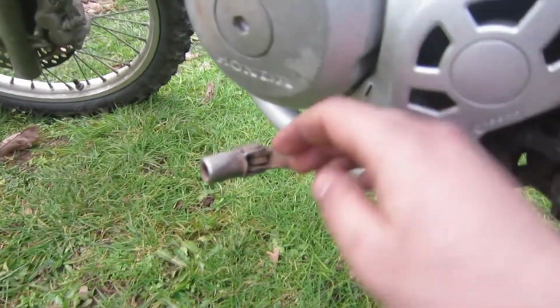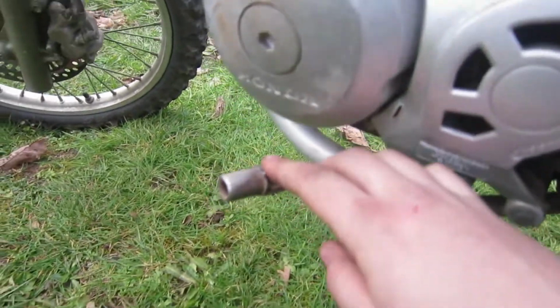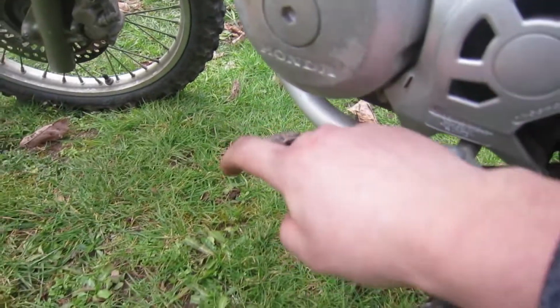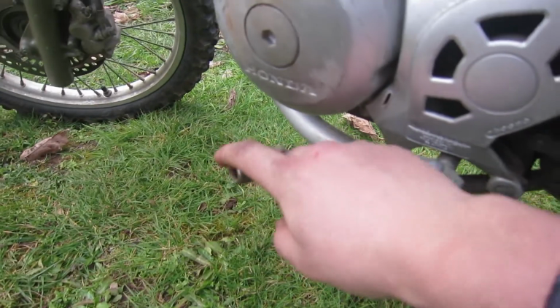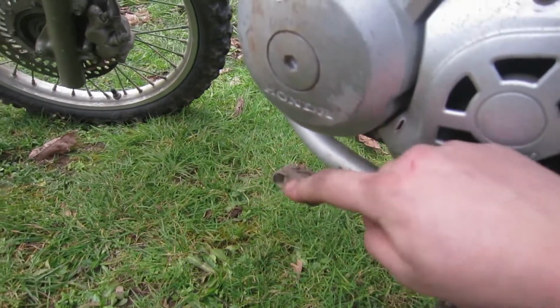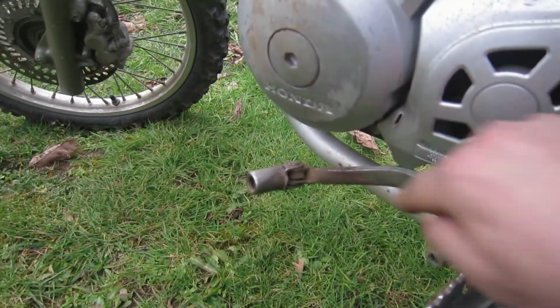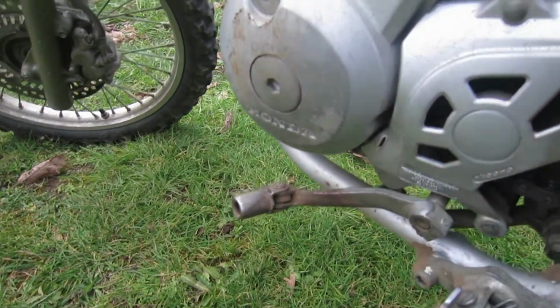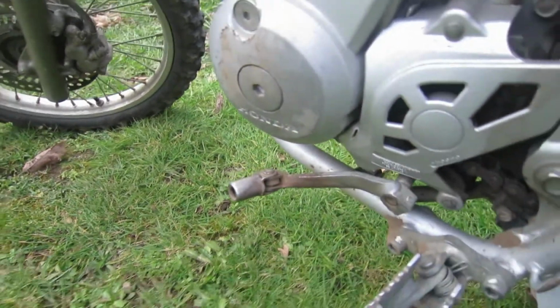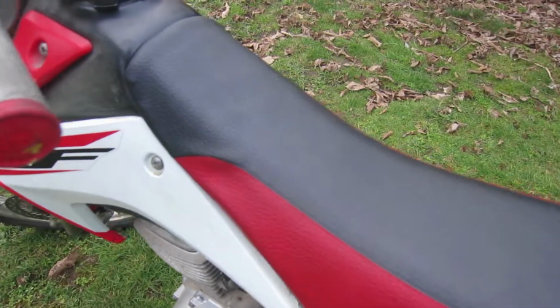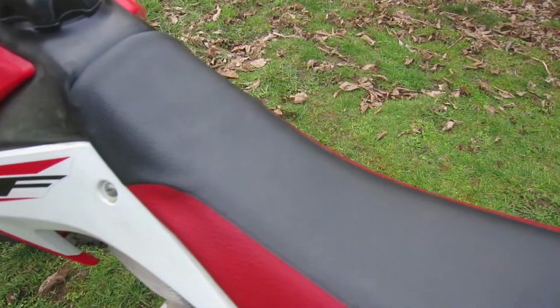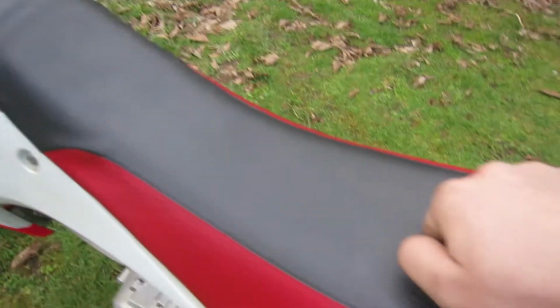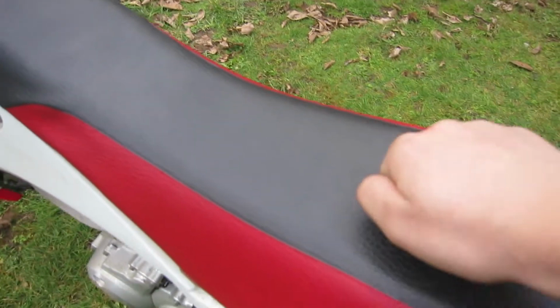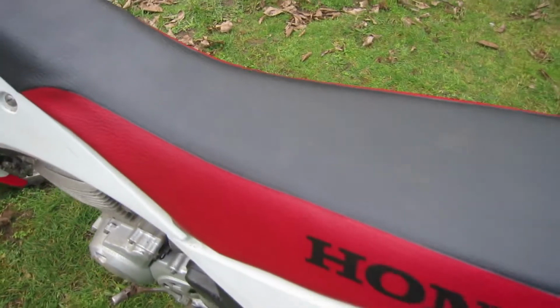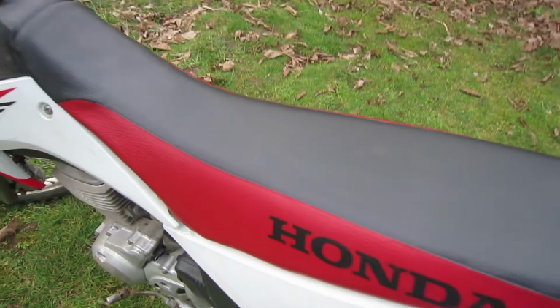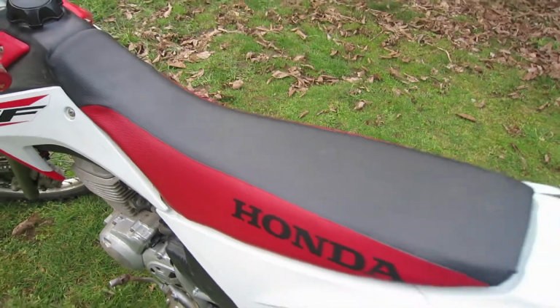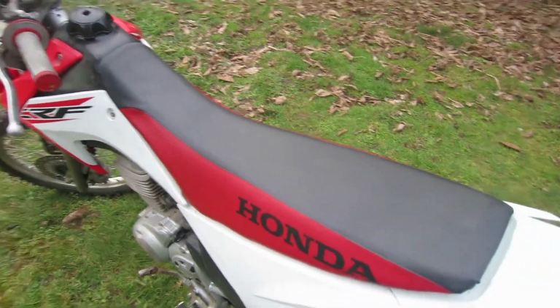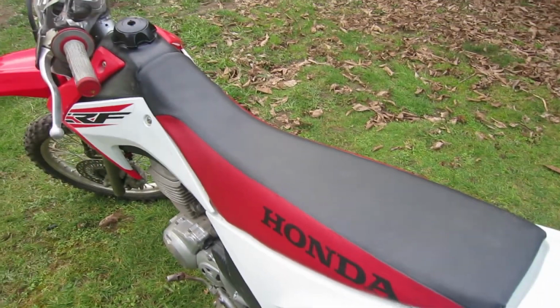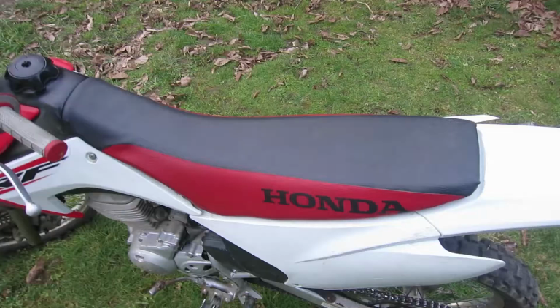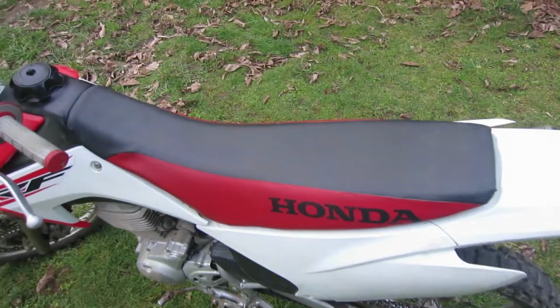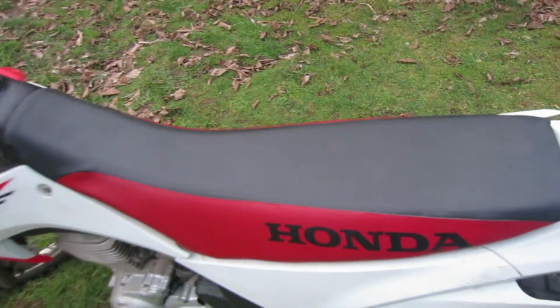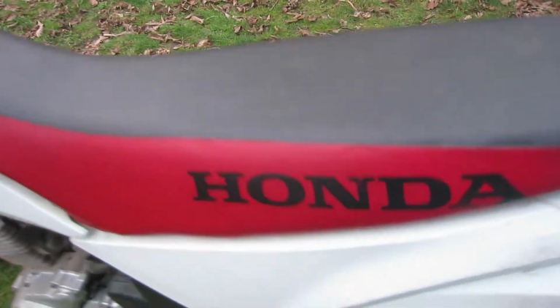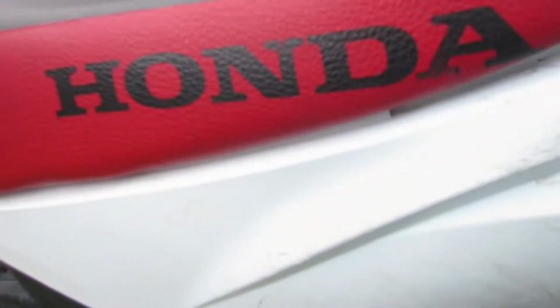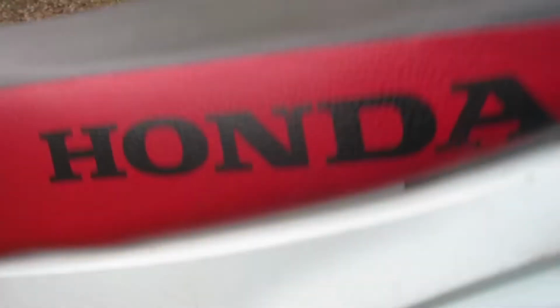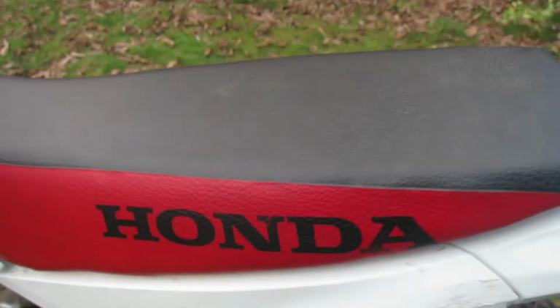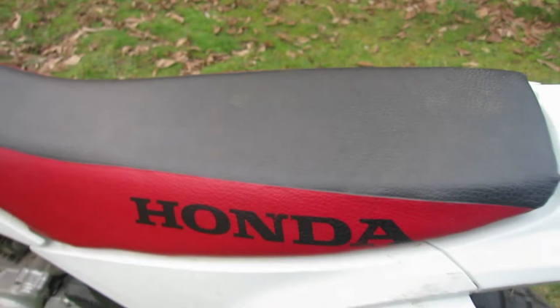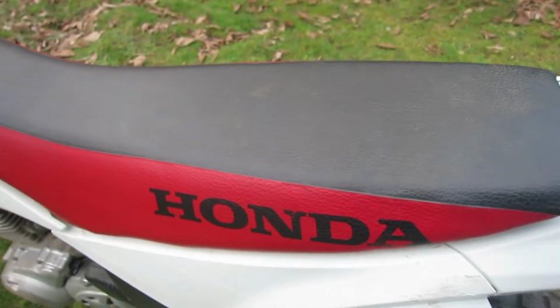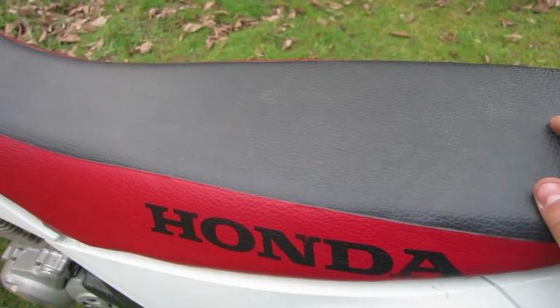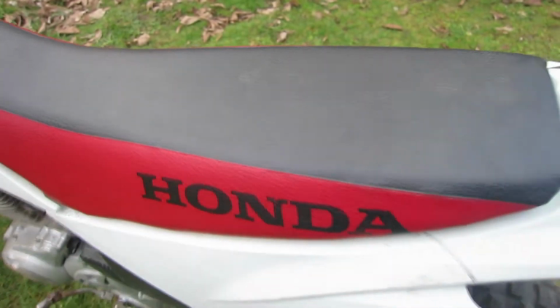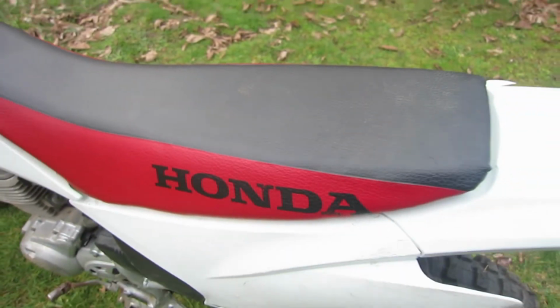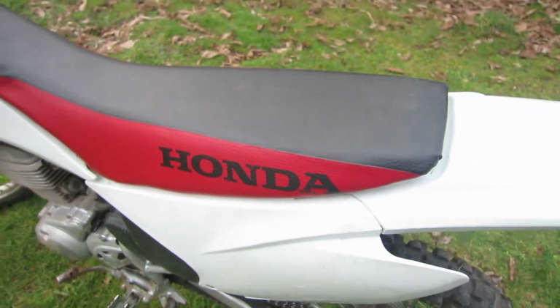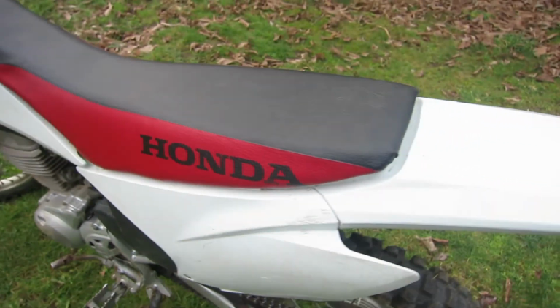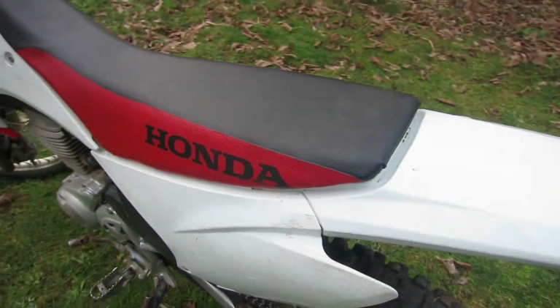This bike also has a folding shift lever. The soft and wide seat allows the rider to move around a lot. Under the seat there's an air filter, and the air filter on this bike is washable so you can reuse it.